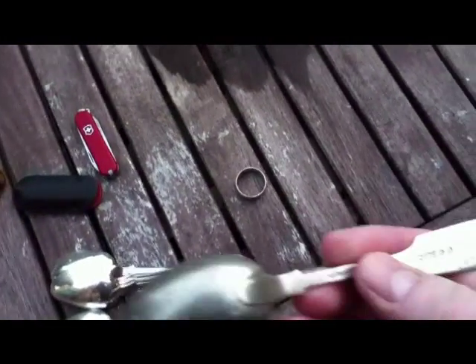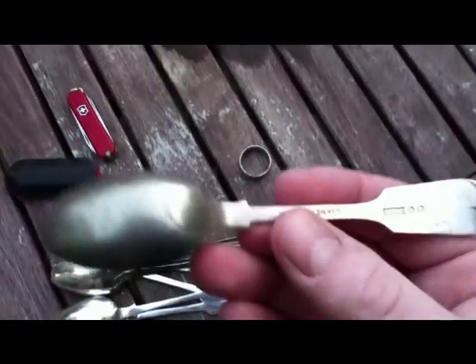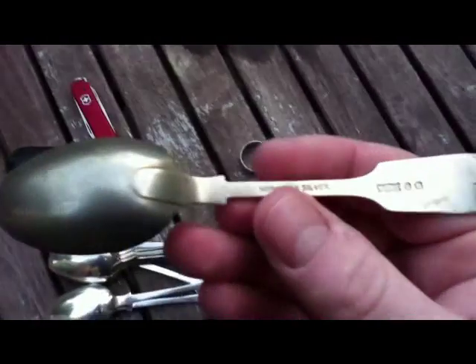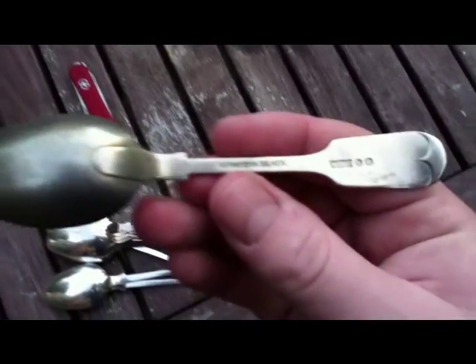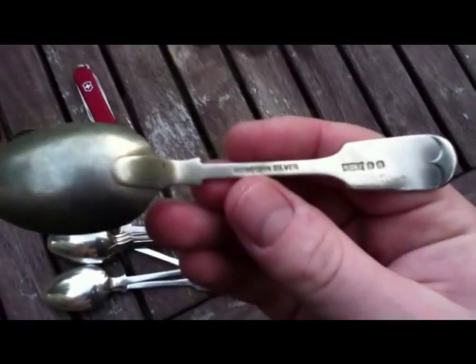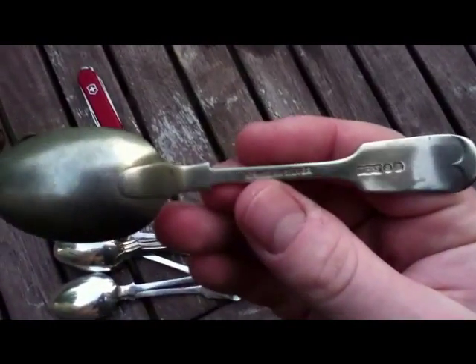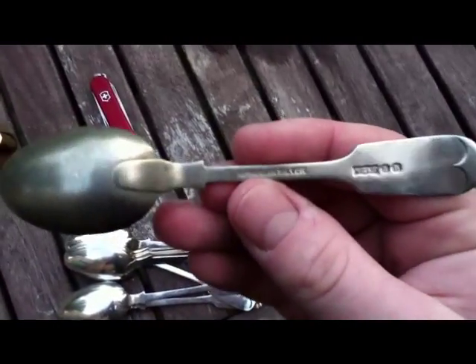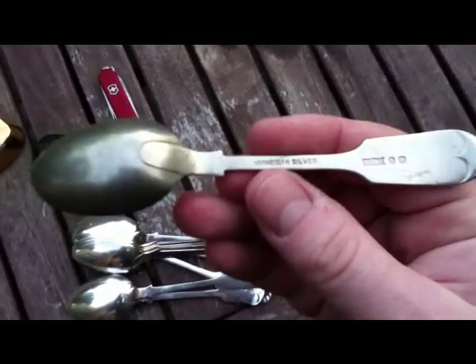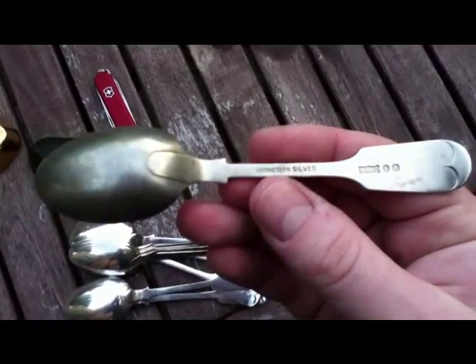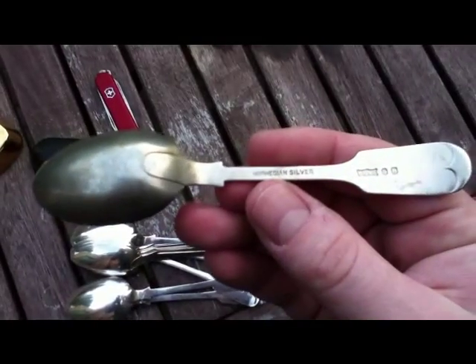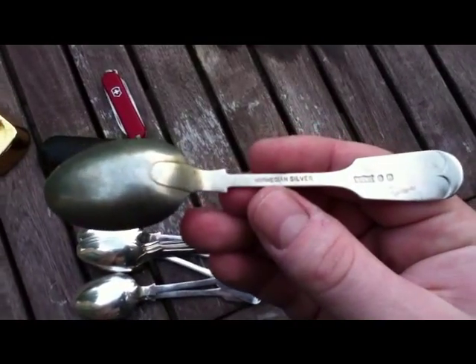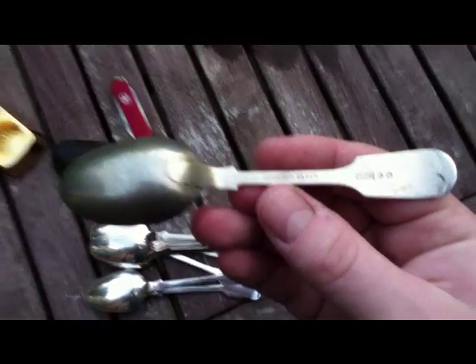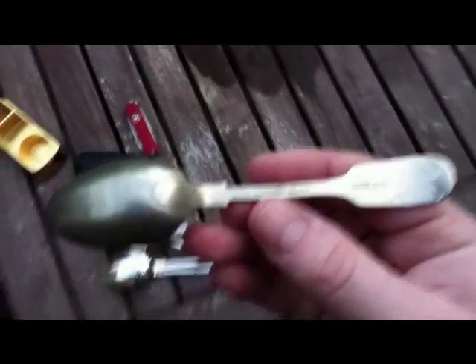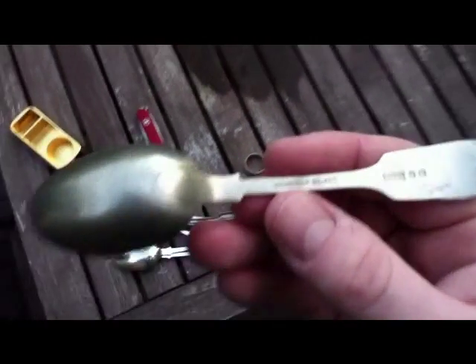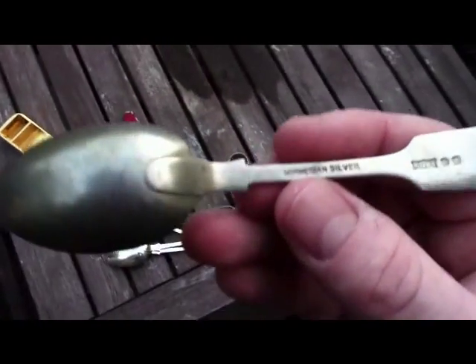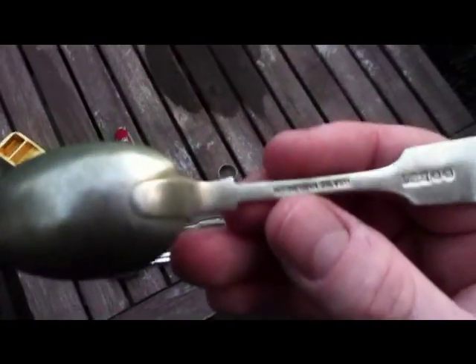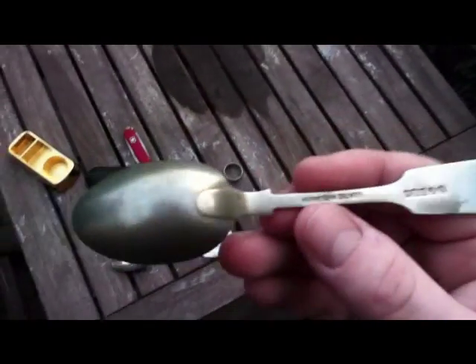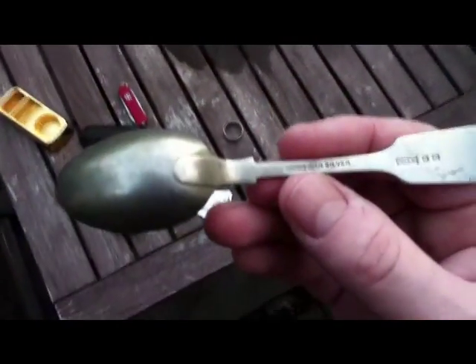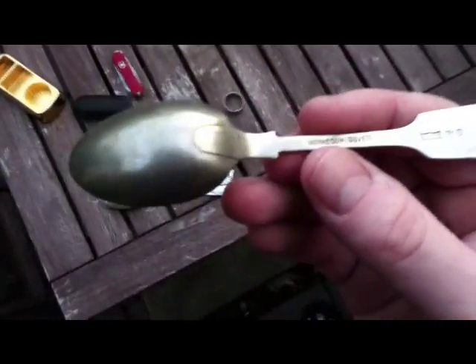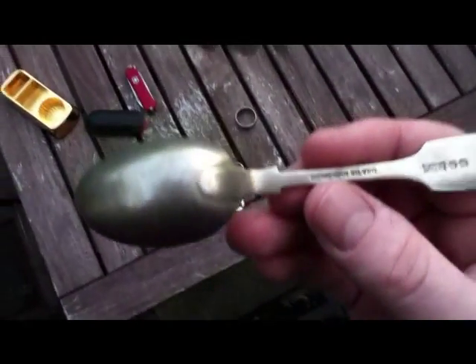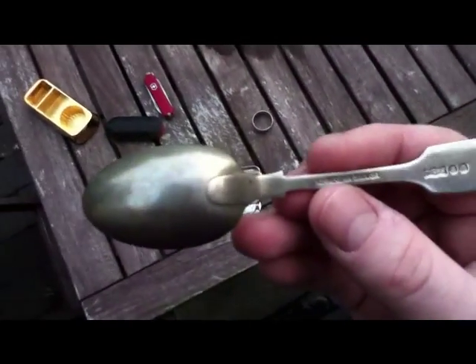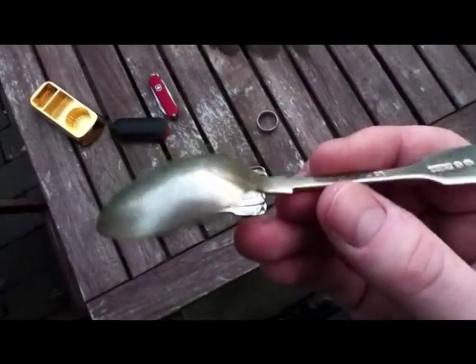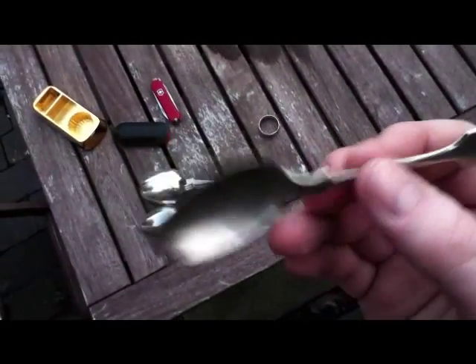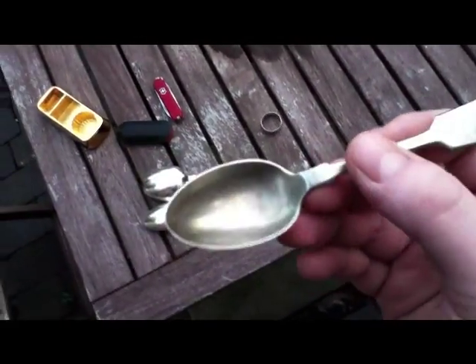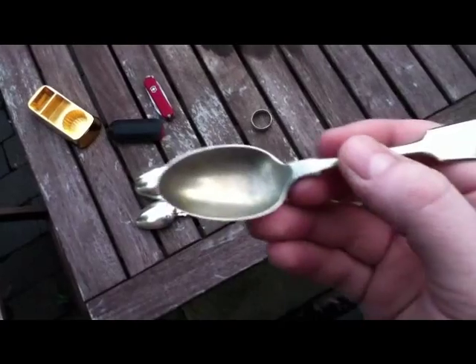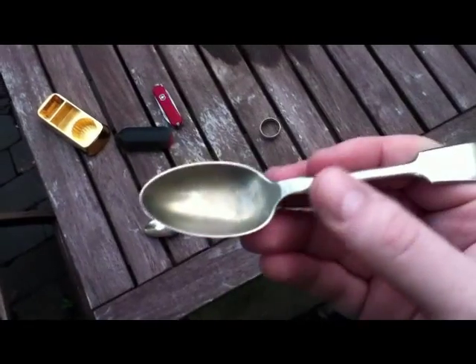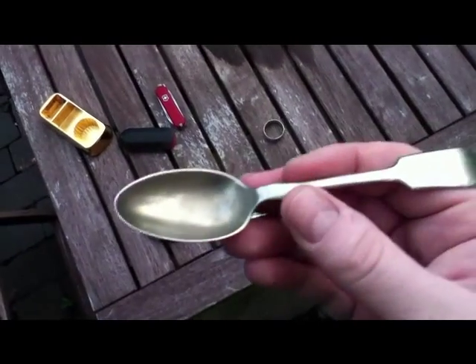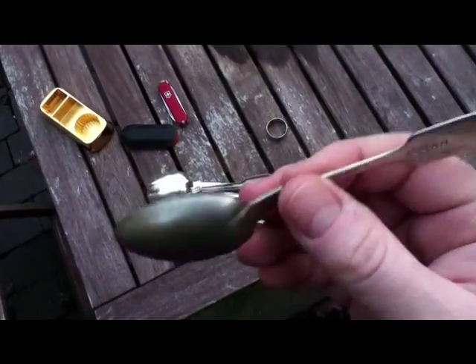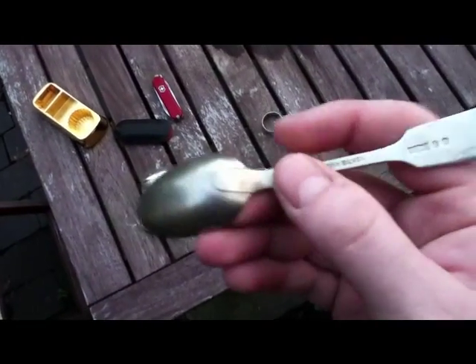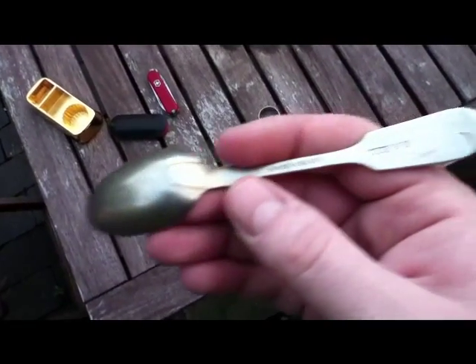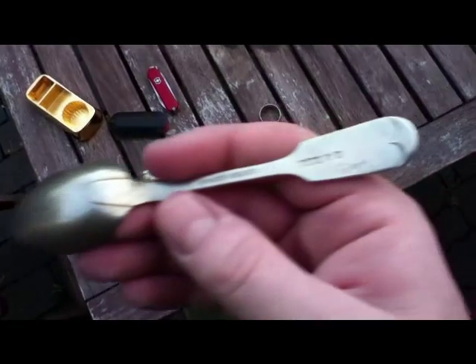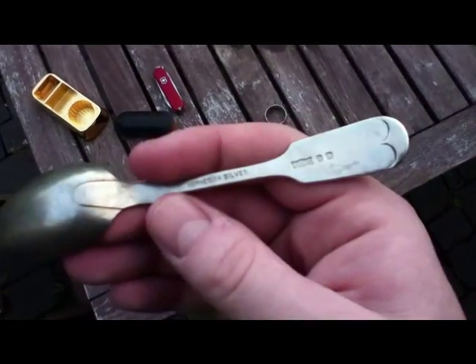I picked this up — it's a spoon. It says Norwegian Silver. I think it's silver plate. I've got to test it. It looks very yellowy, so I imagine it is.